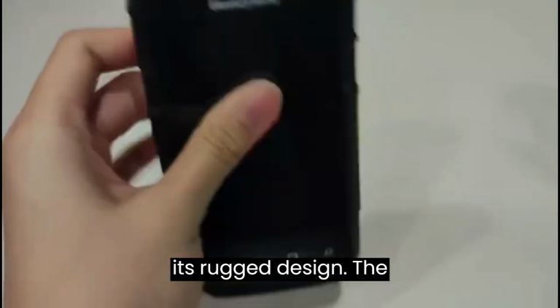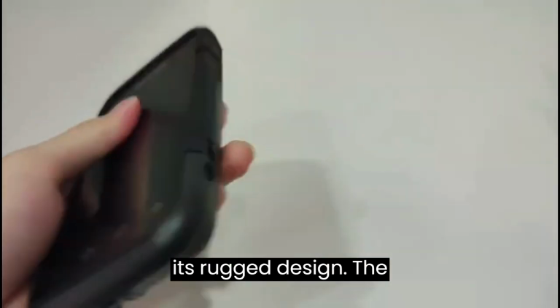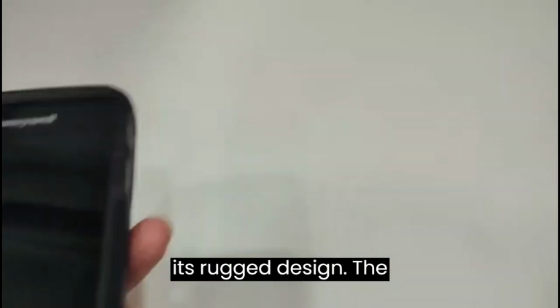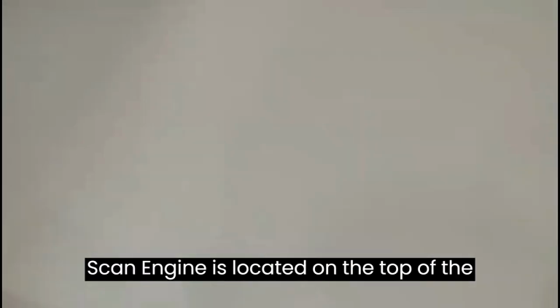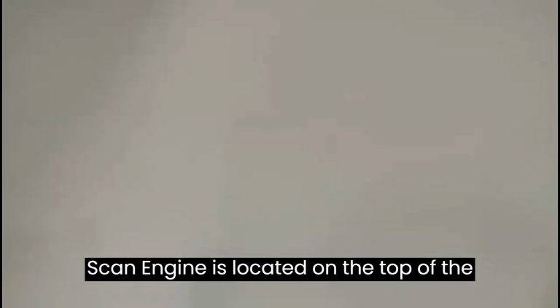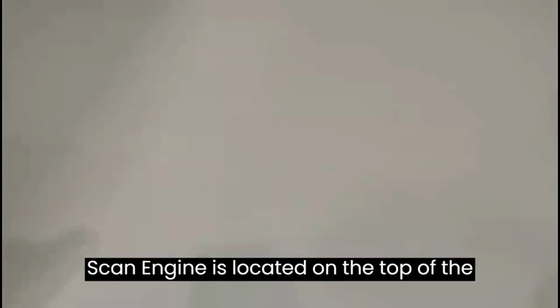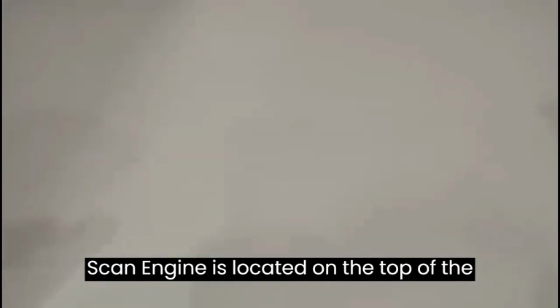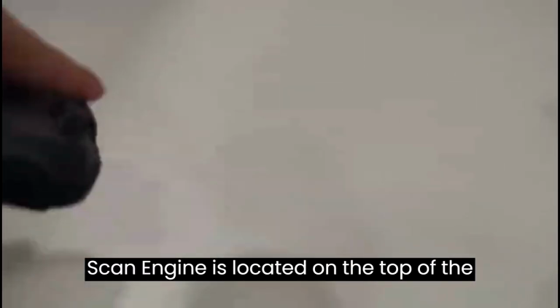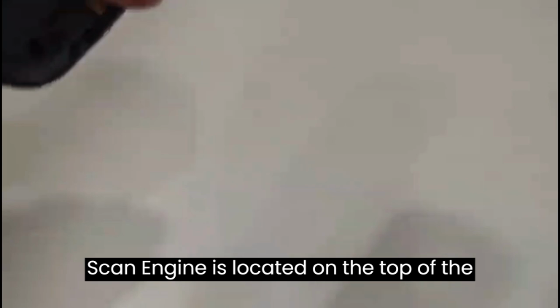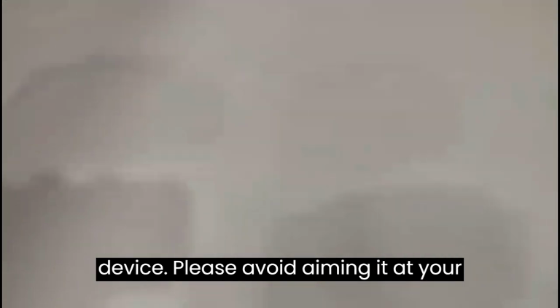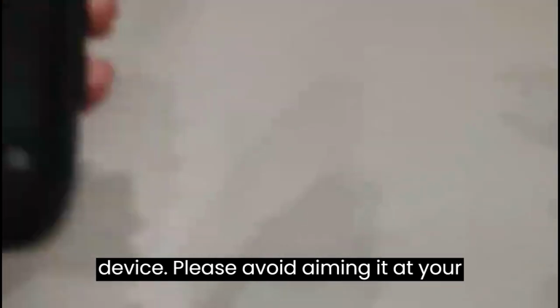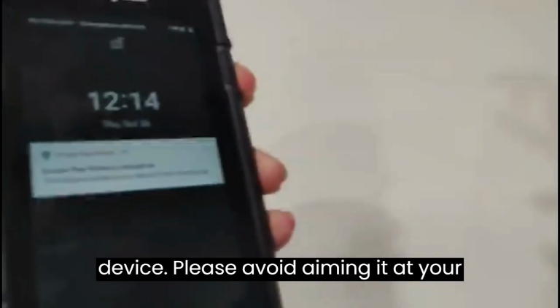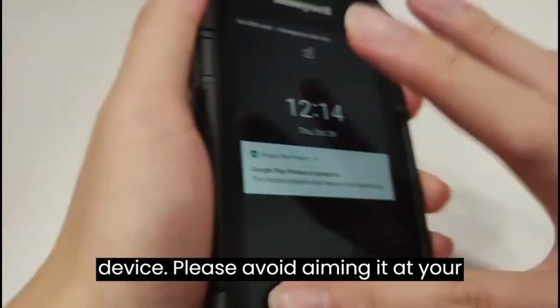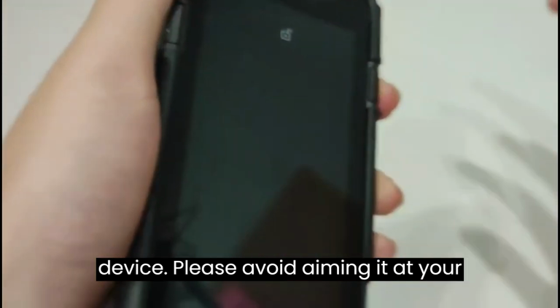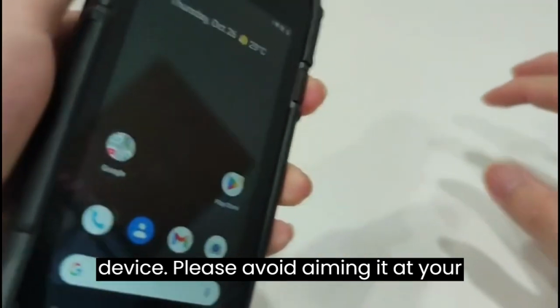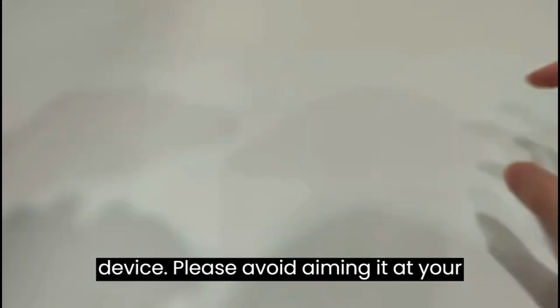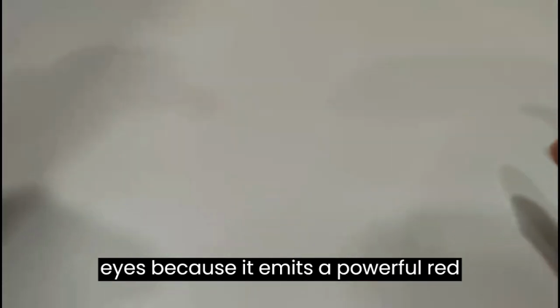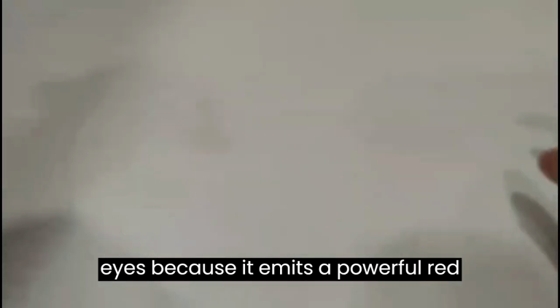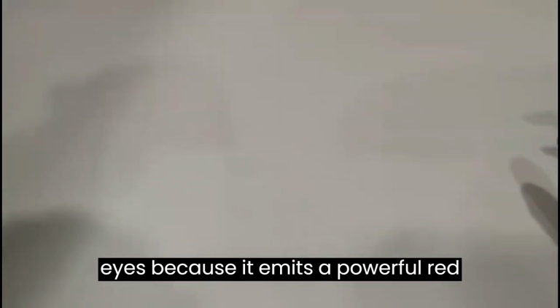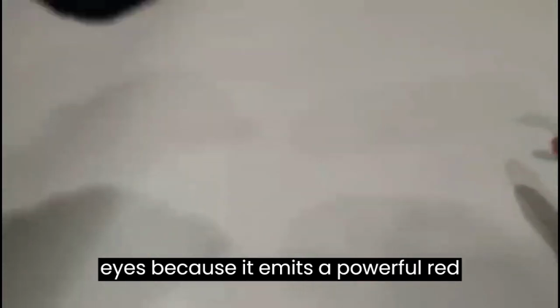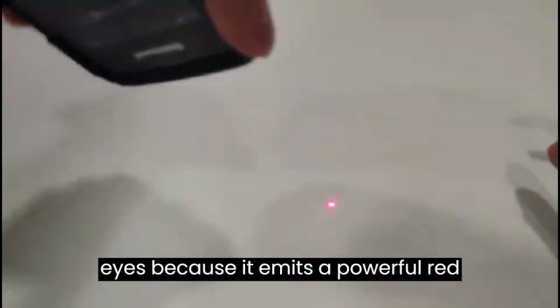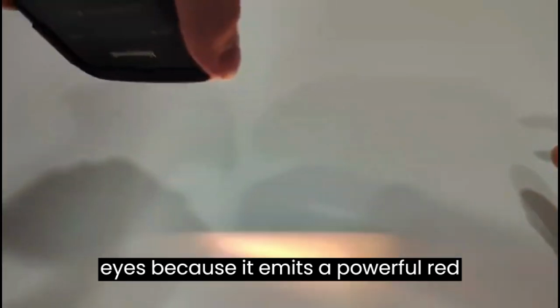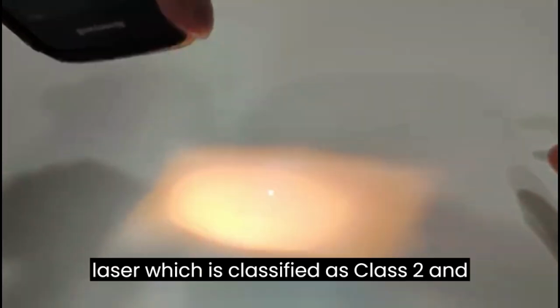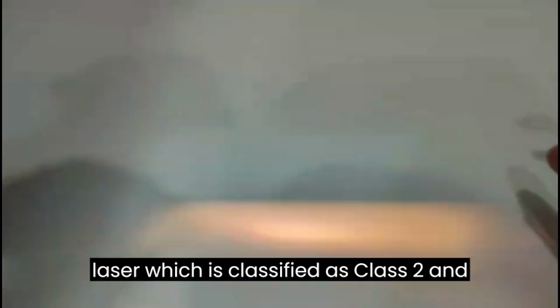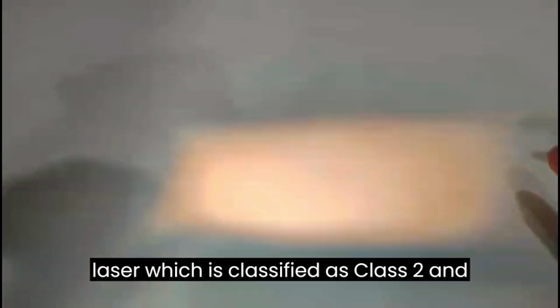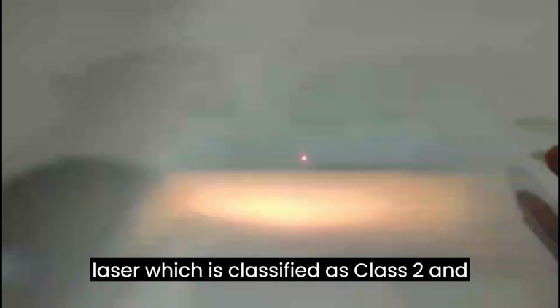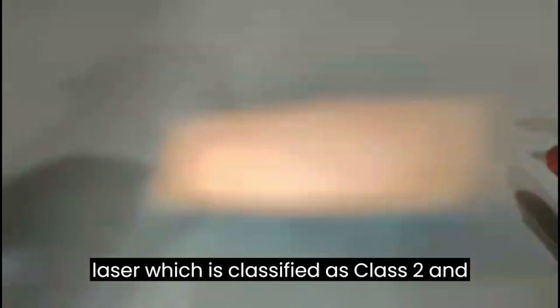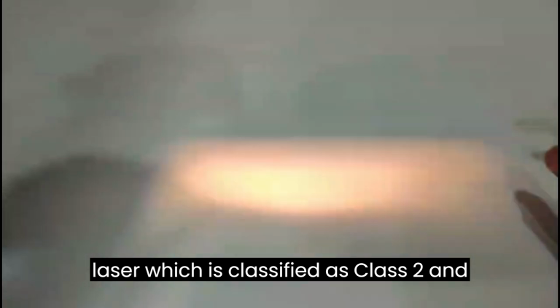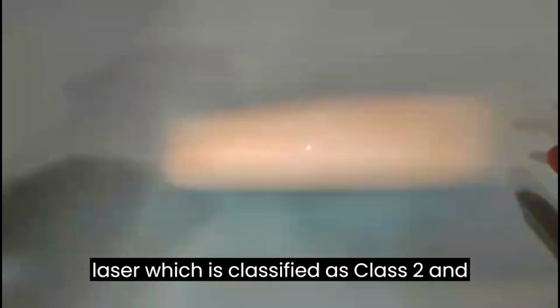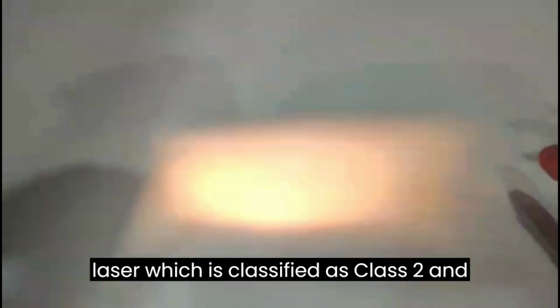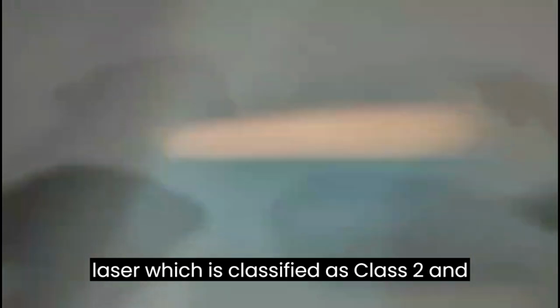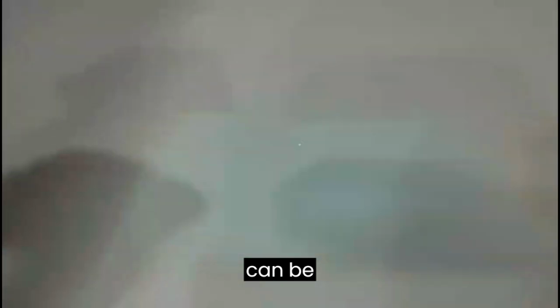The scan engine is located on the top of the device. Please avoid aiming it at your eyes because it emits a powerful red laser, which is classified as Class 2 and can be harmful.